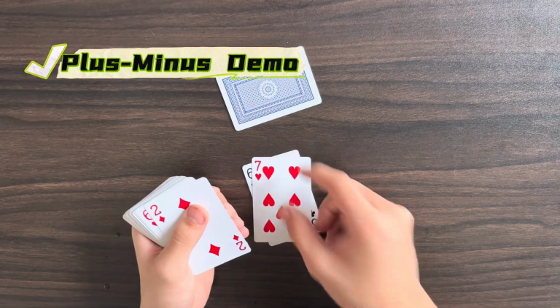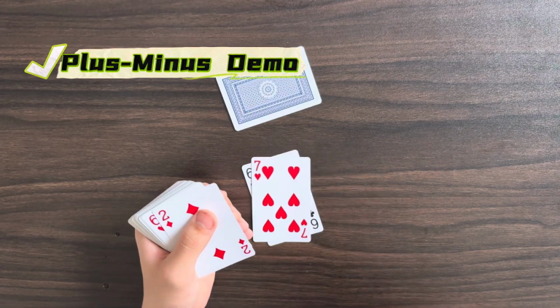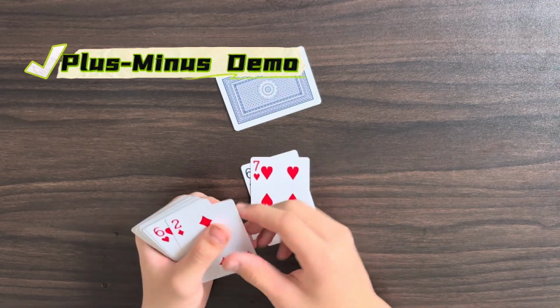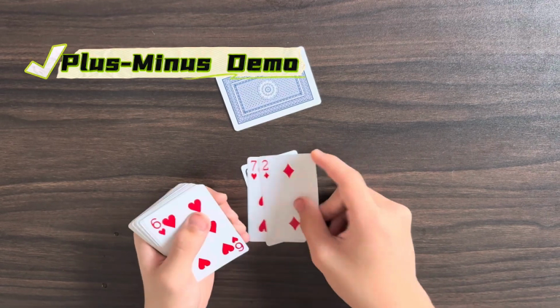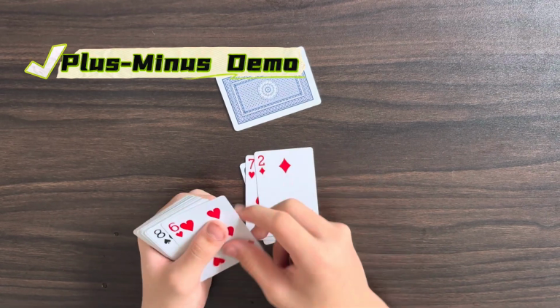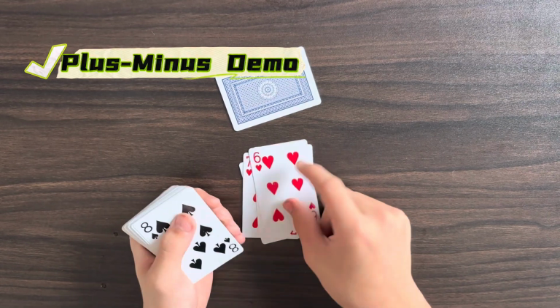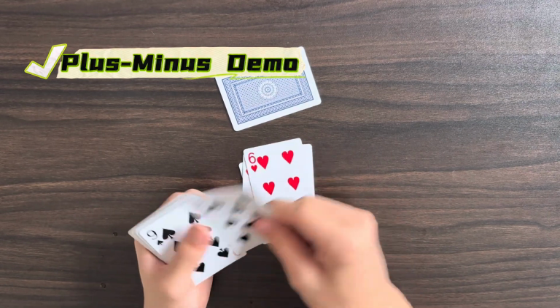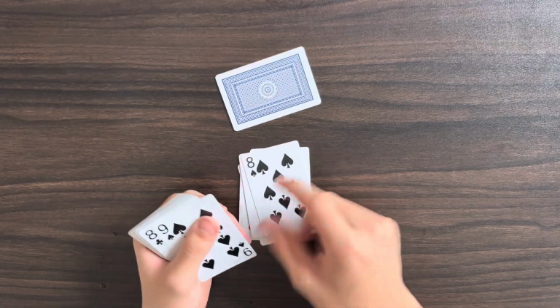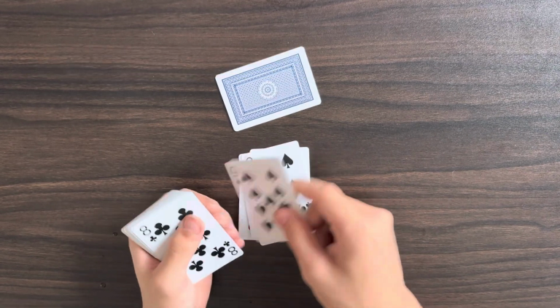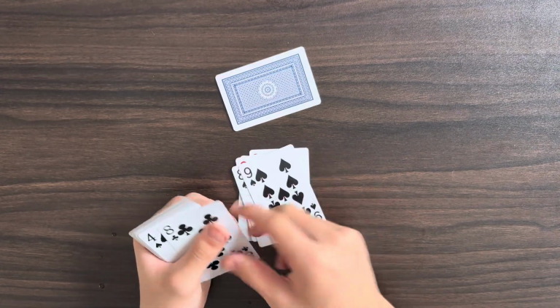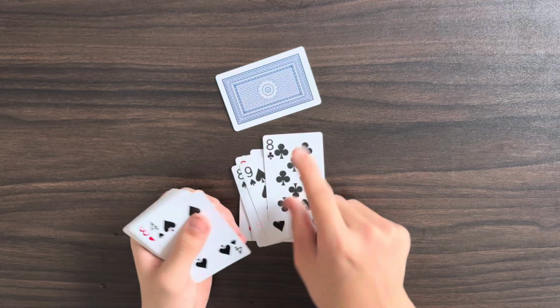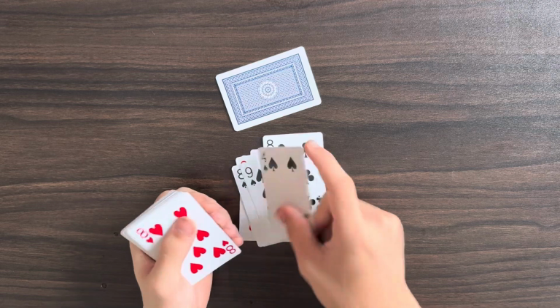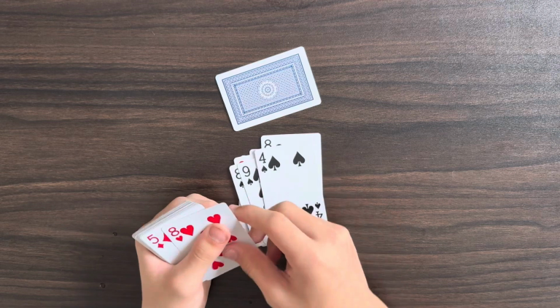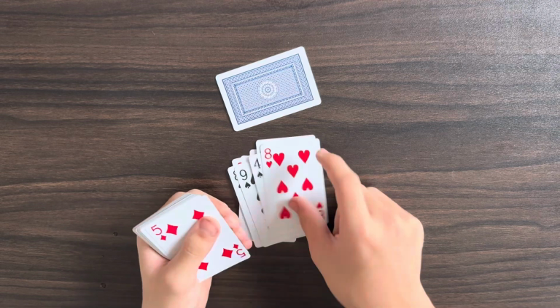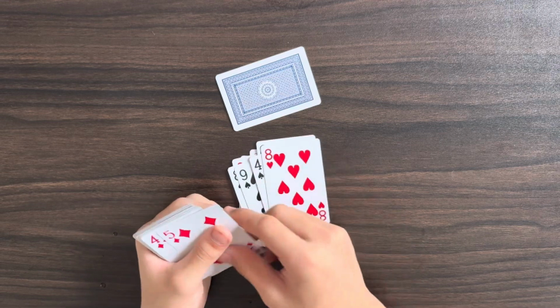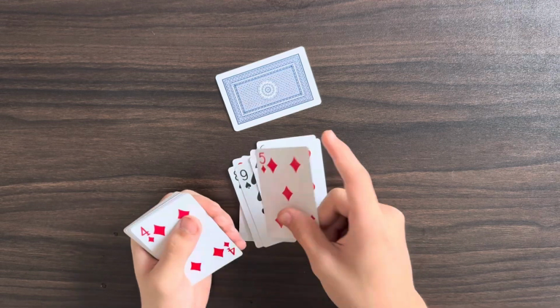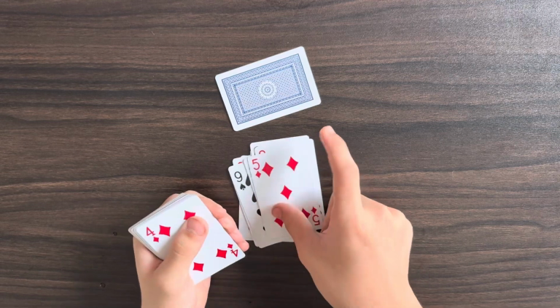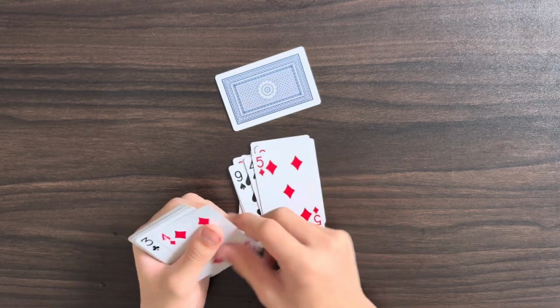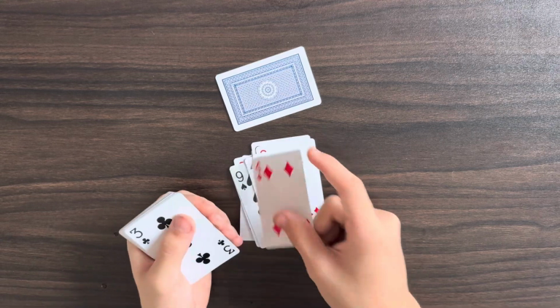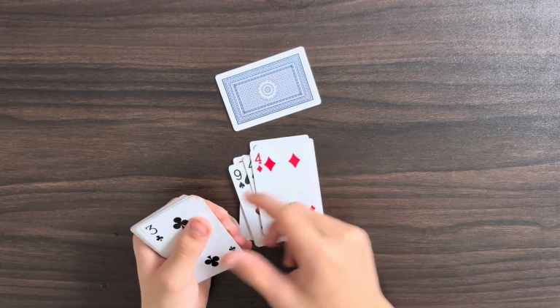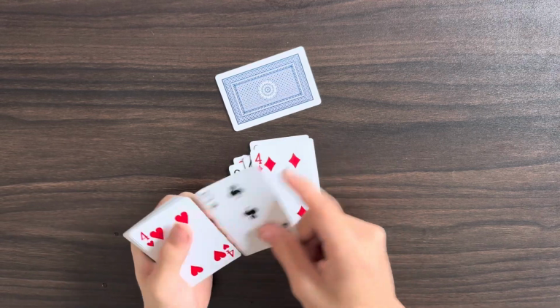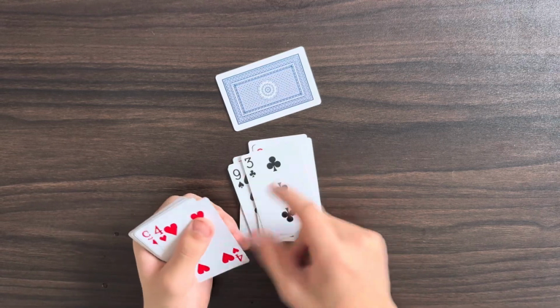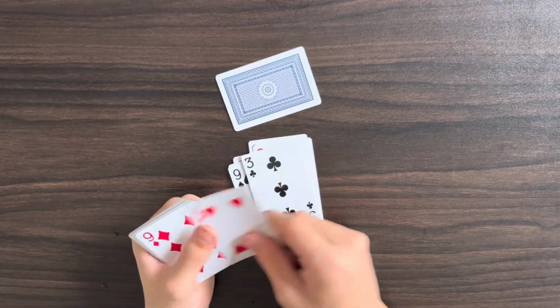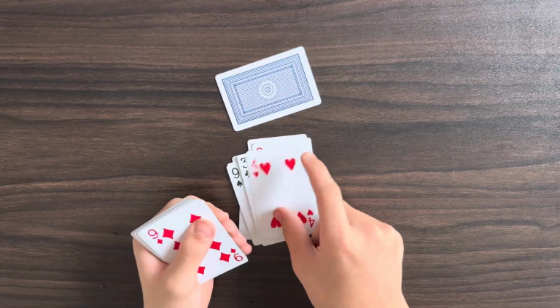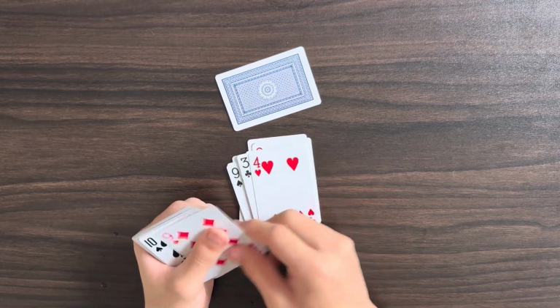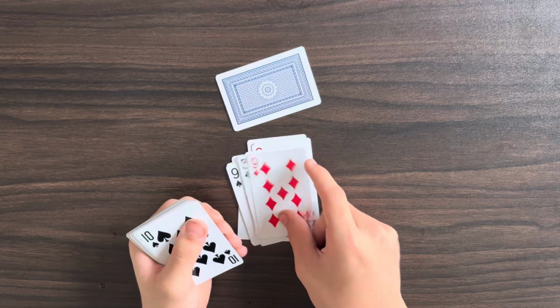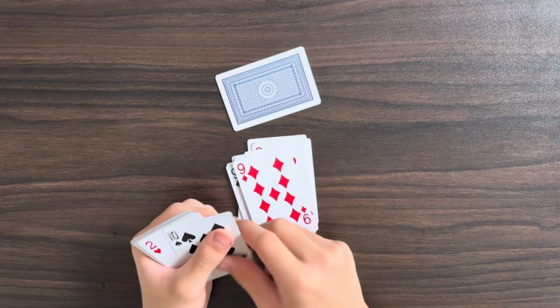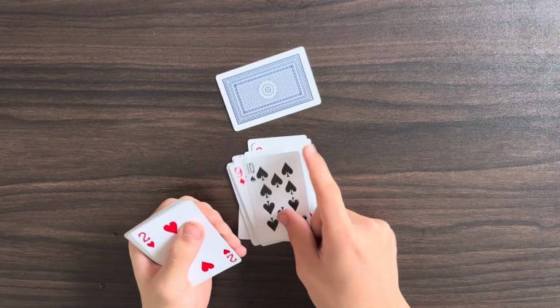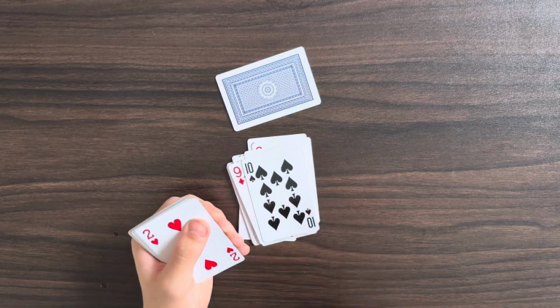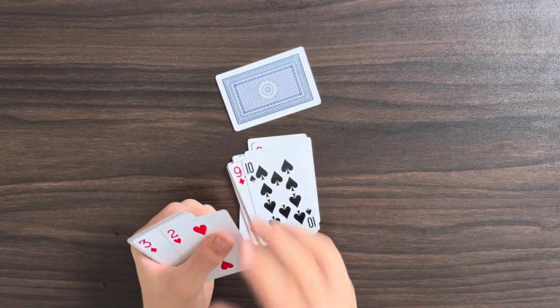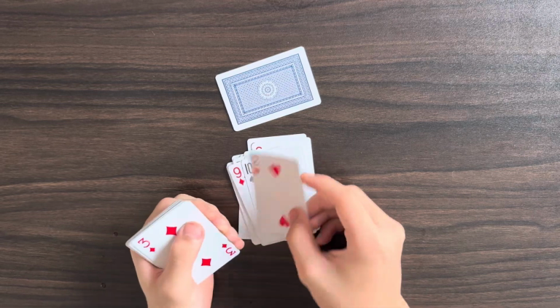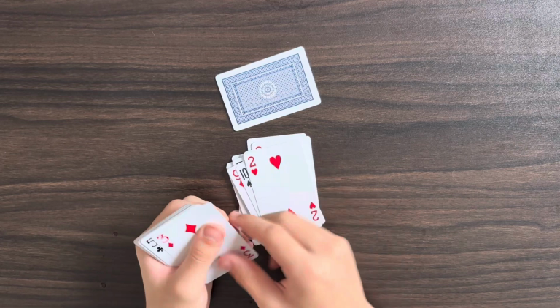Six, negative one, negative three, negative nine, negative one, eight, sixteen, twenty, twelve, seven, three, six, two, negative seven, three.